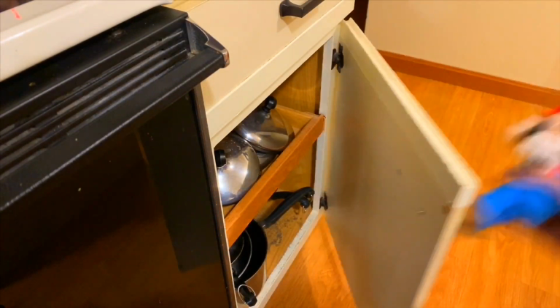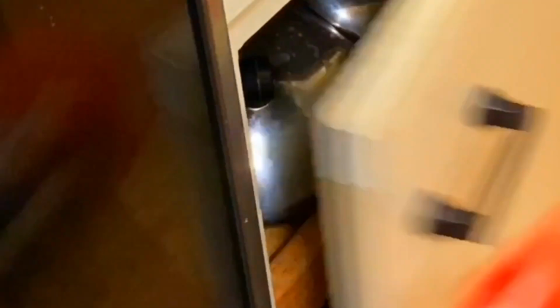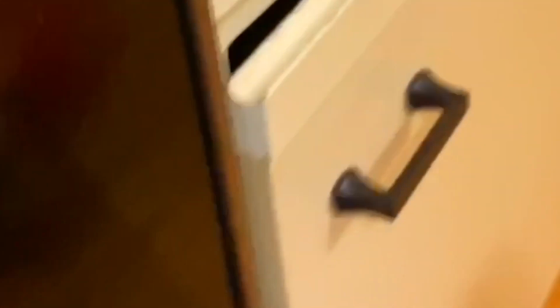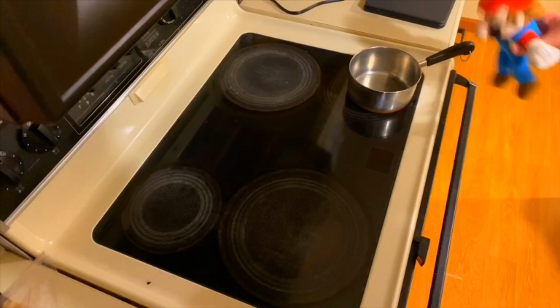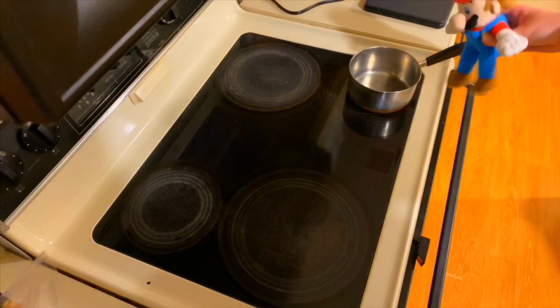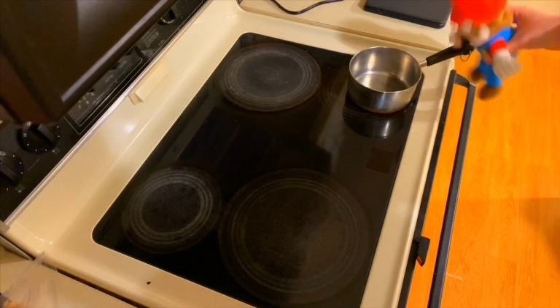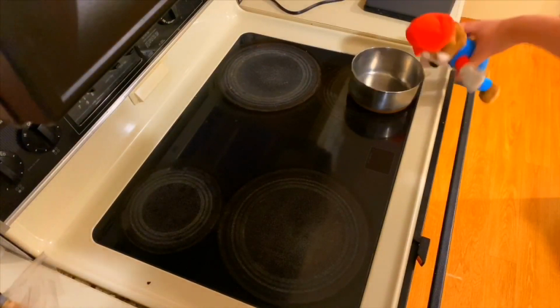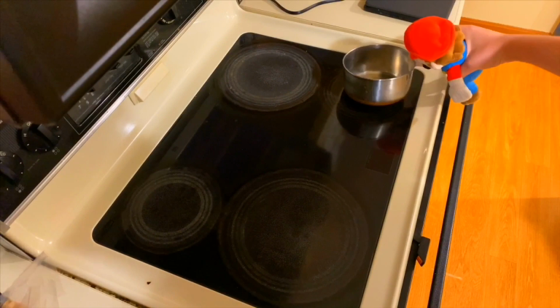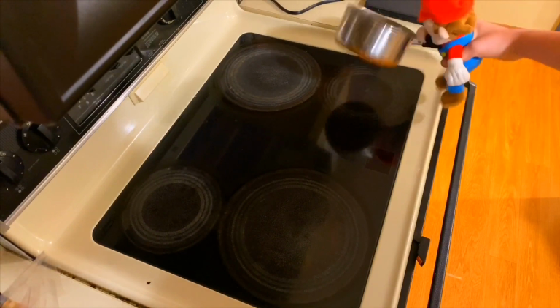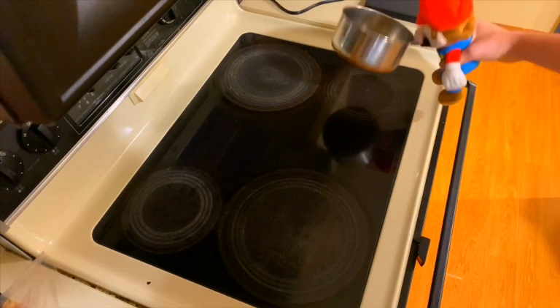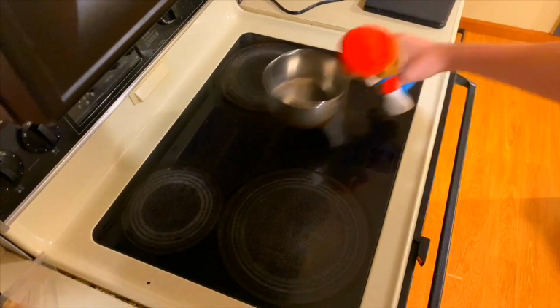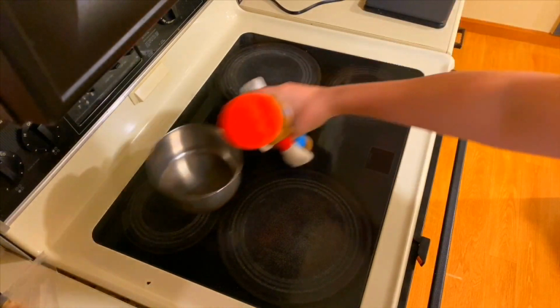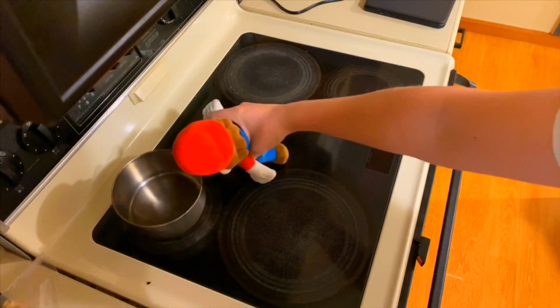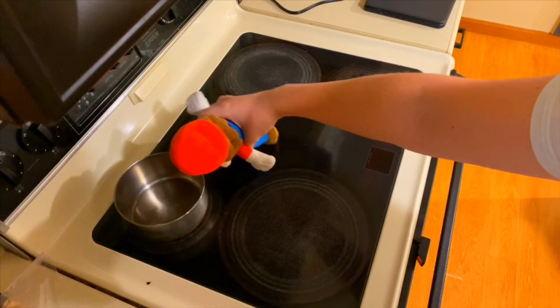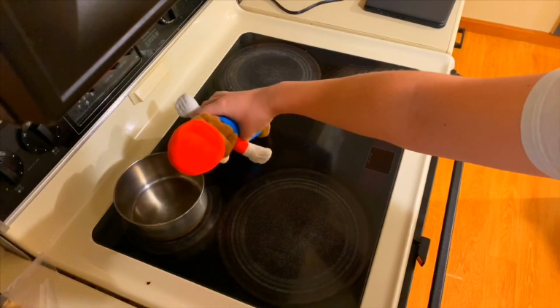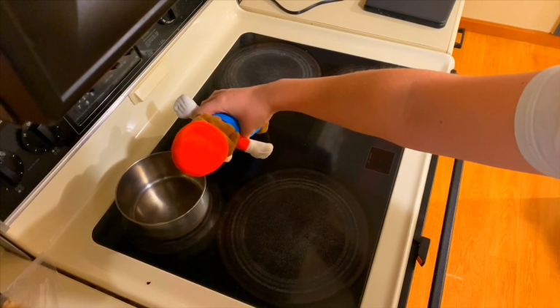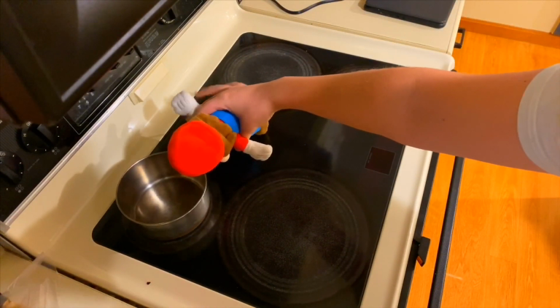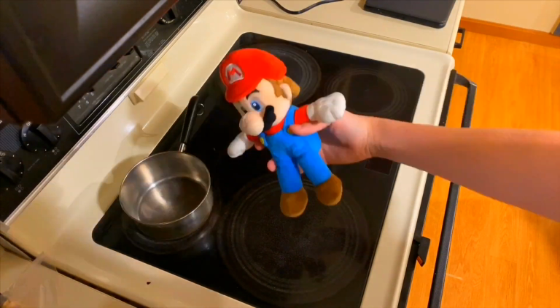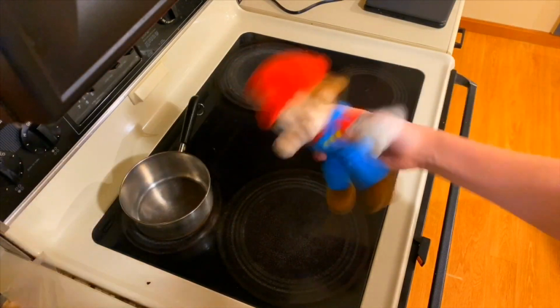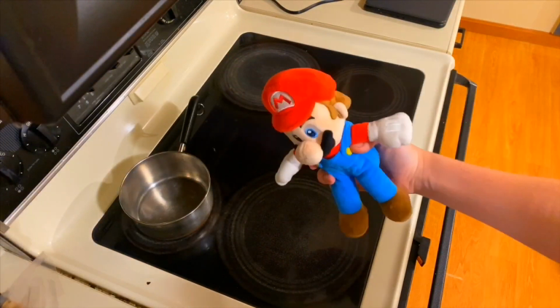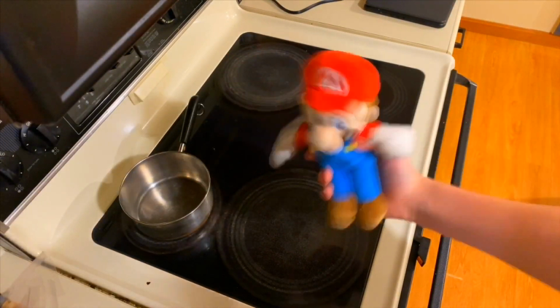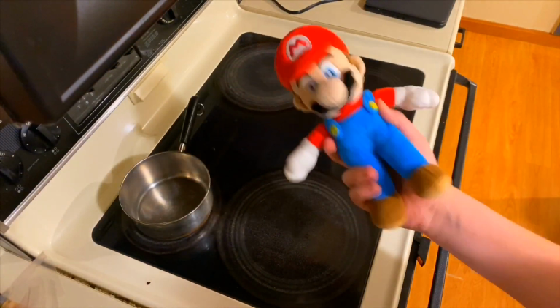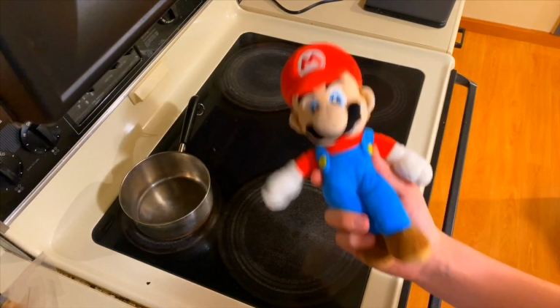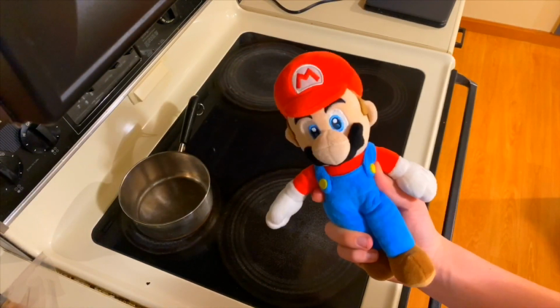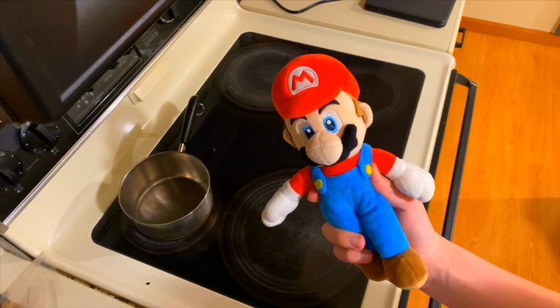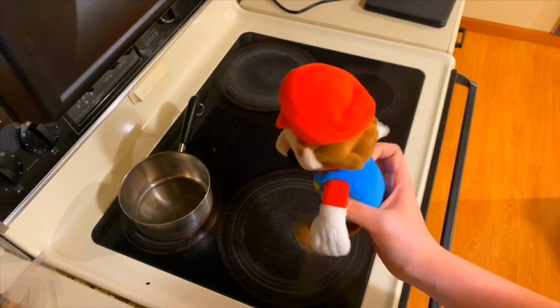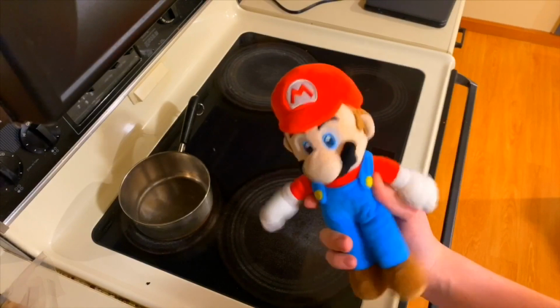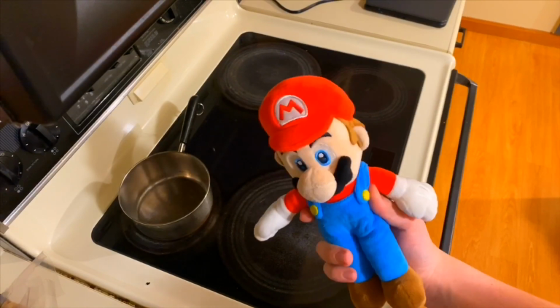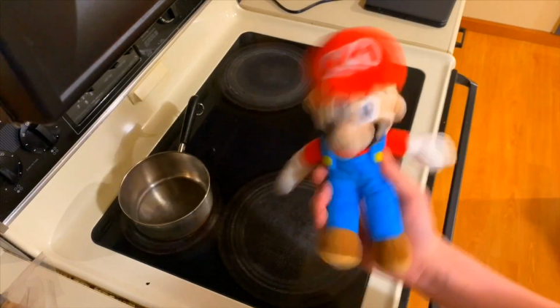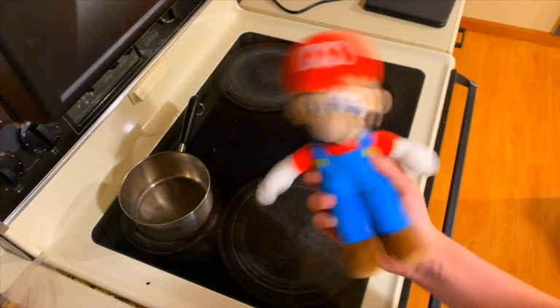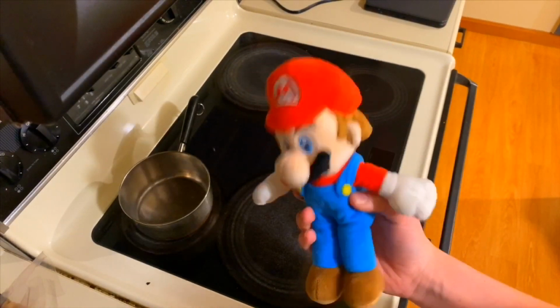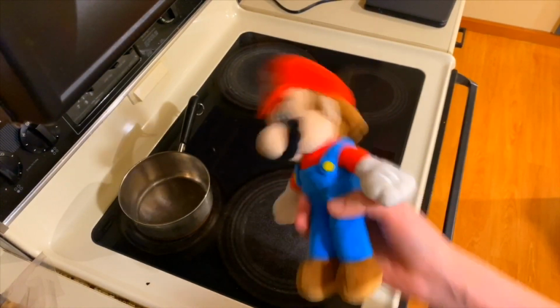Okay, next, make sure you put your pot on one of the small burners on the stove. Now we've got to get the main ingredient — the Spaghetti-Os, of course.